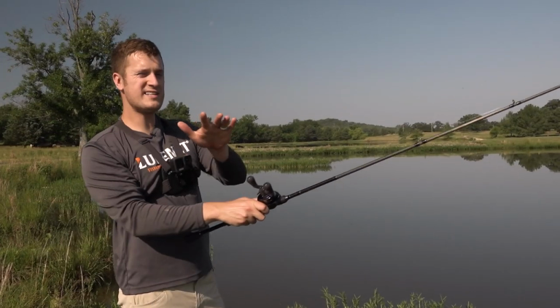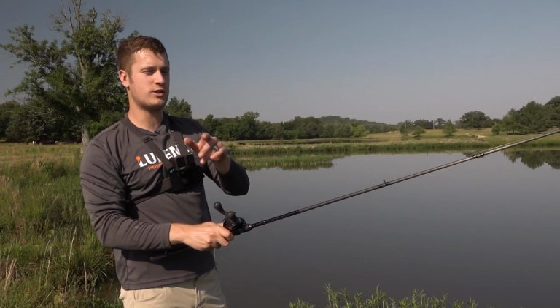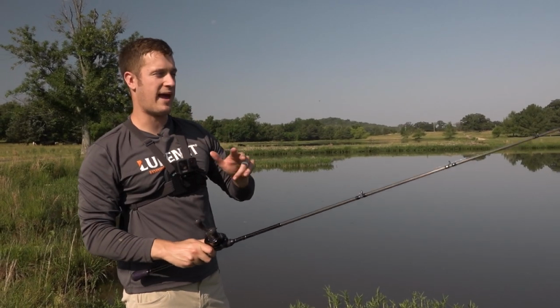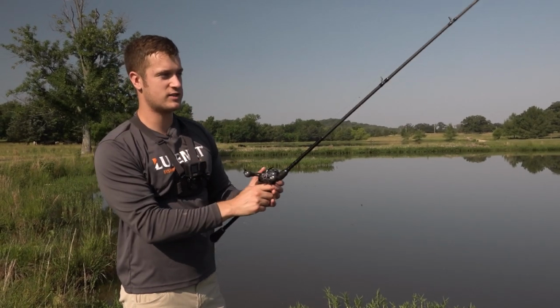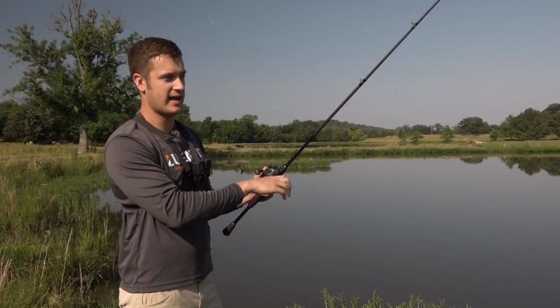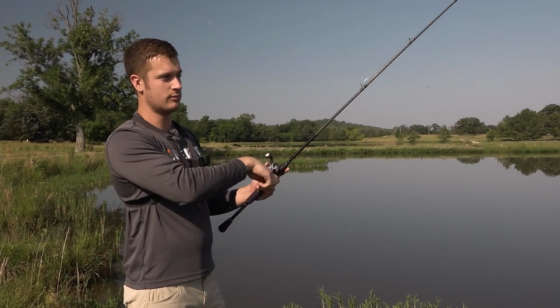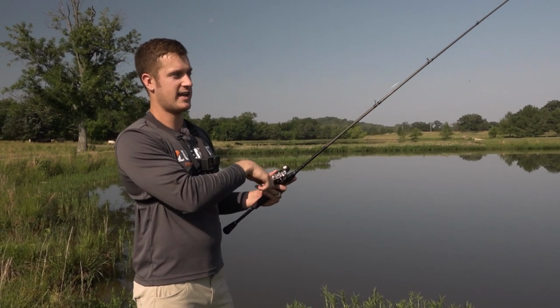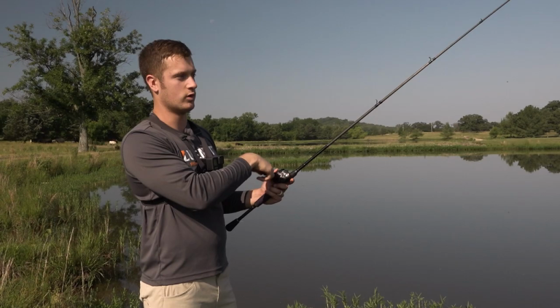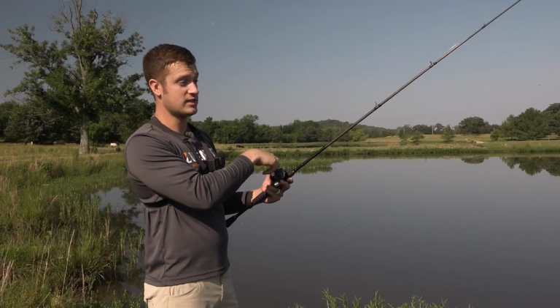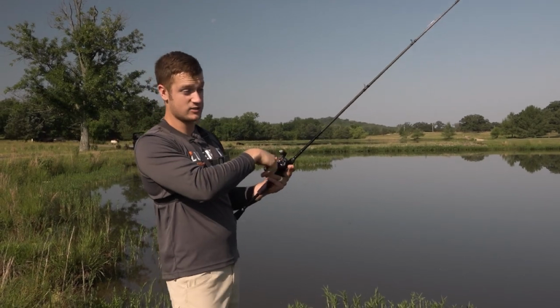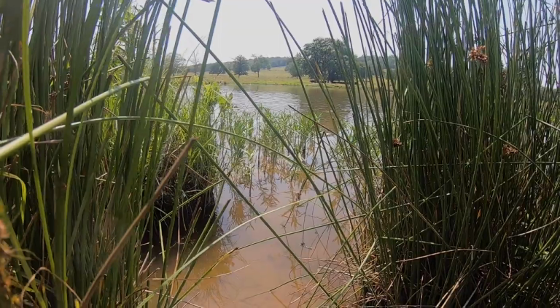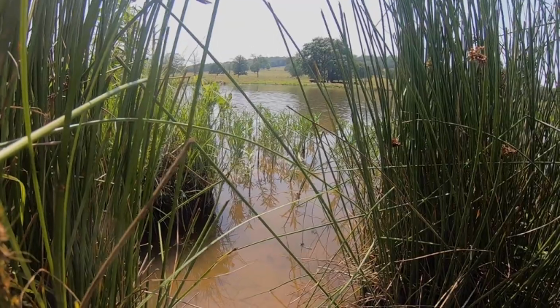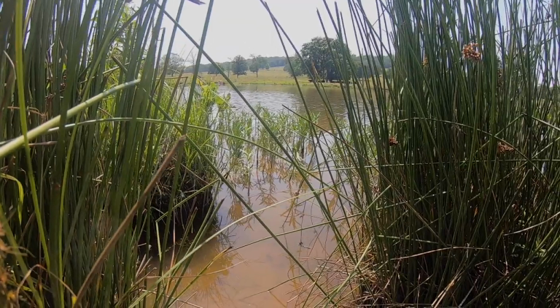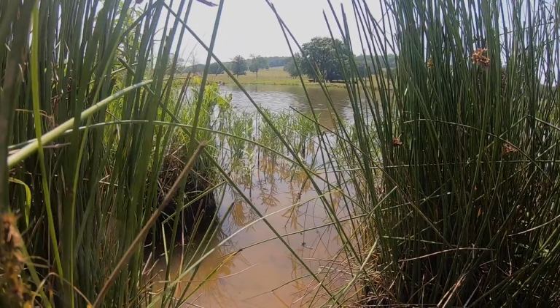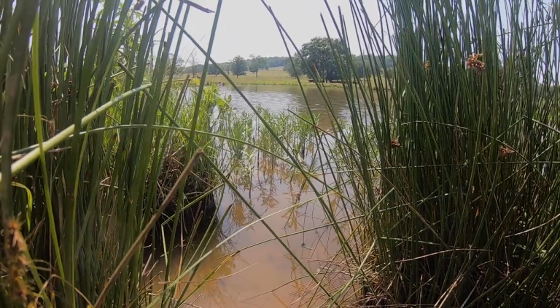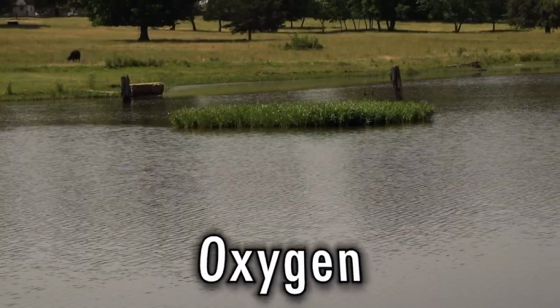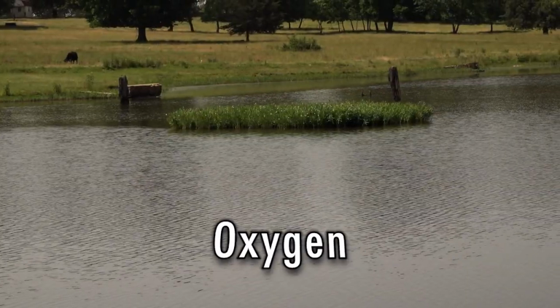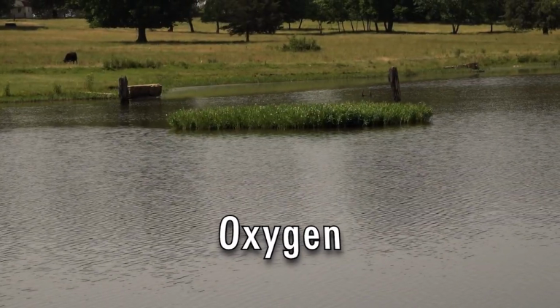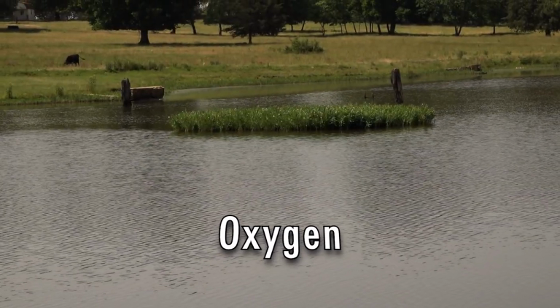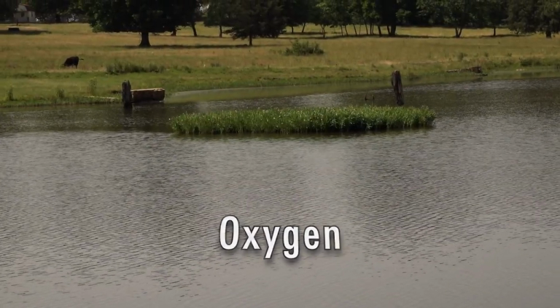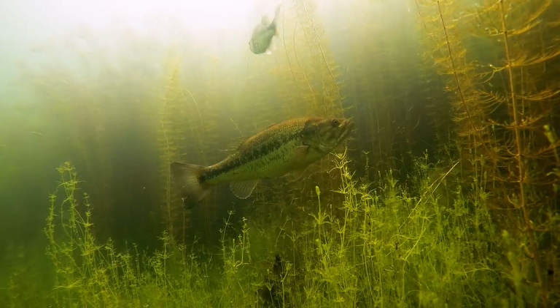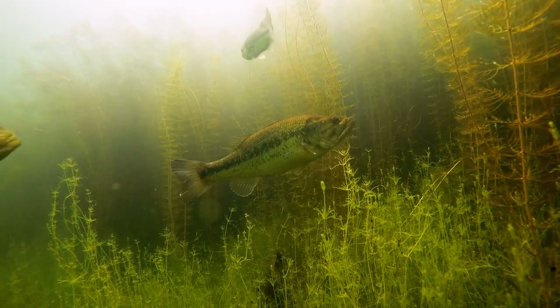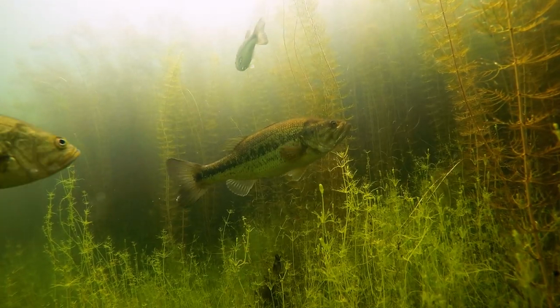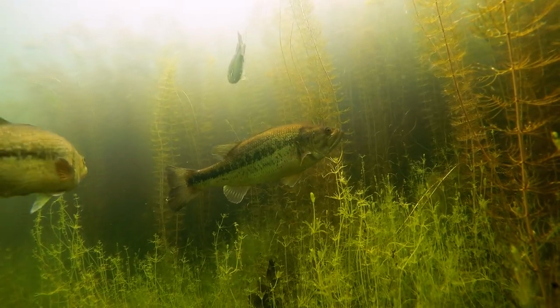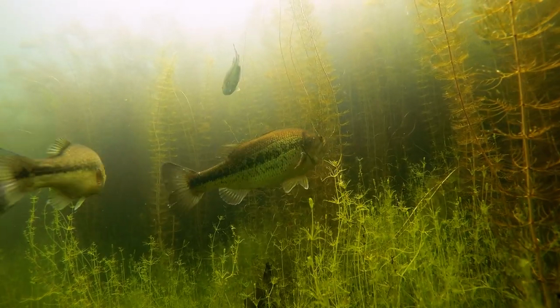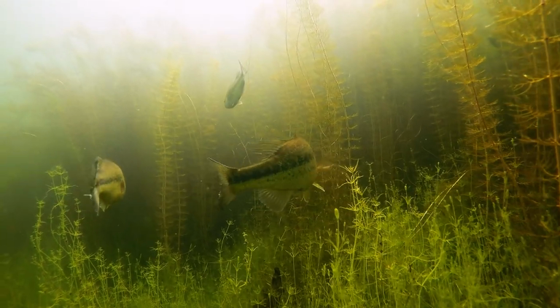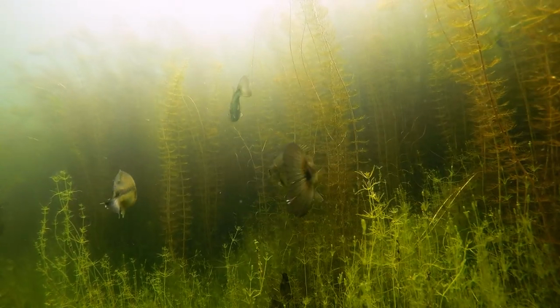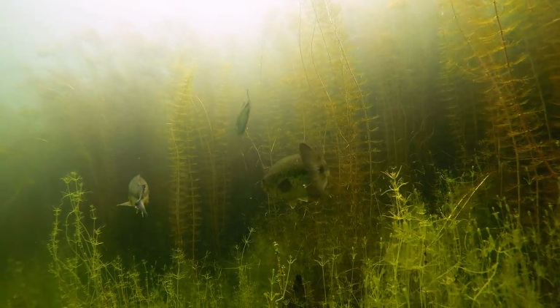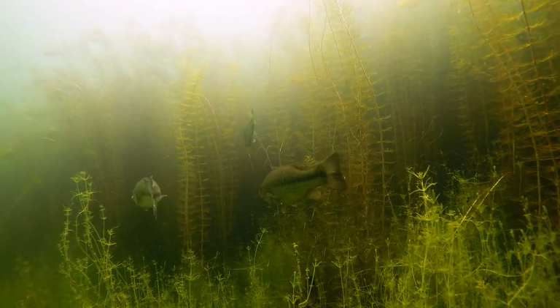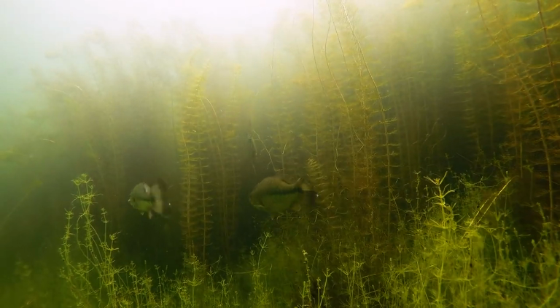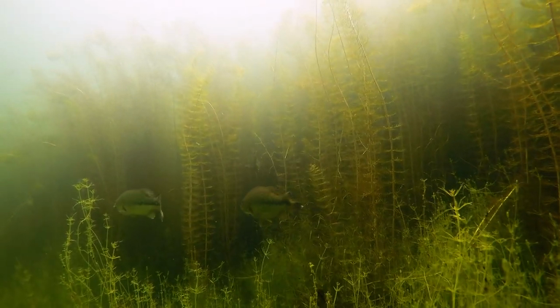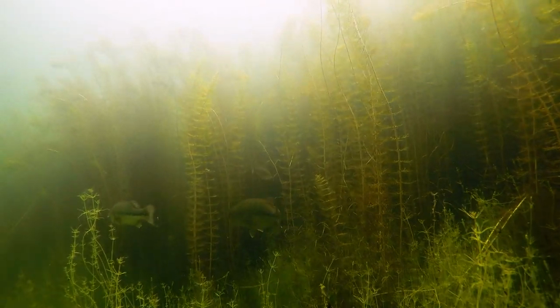Reason number two that bass love shallow grass is a little bit more technical. This grass, just like we have here on this pond, provides the water with oxygen, which is a necessary nutrient for bass, bait fish, and other types of minnows to survive. It just keeps their stress level down, keeps them happy.